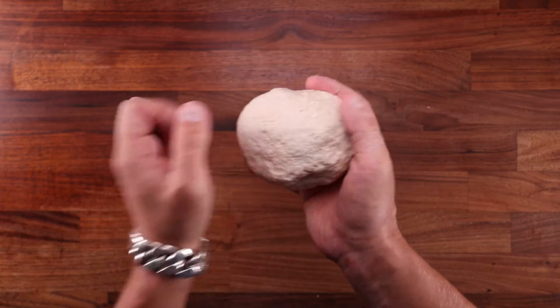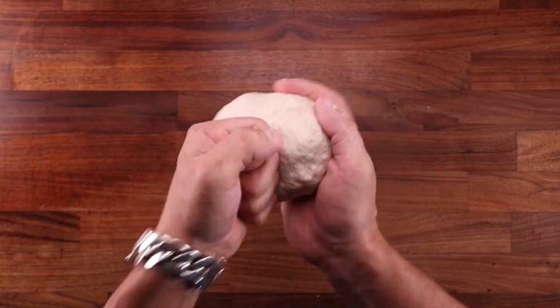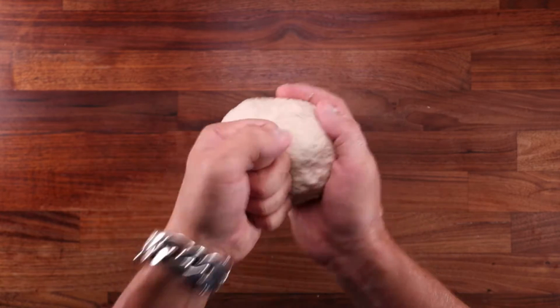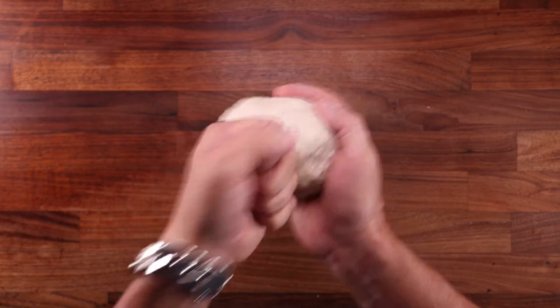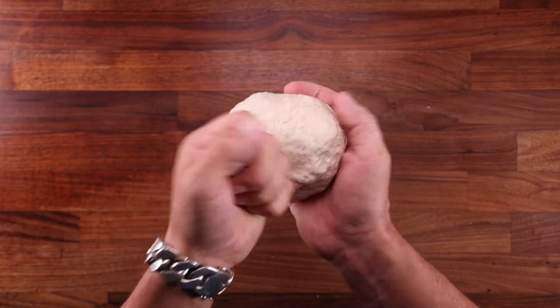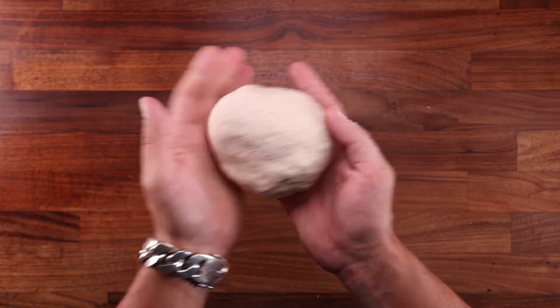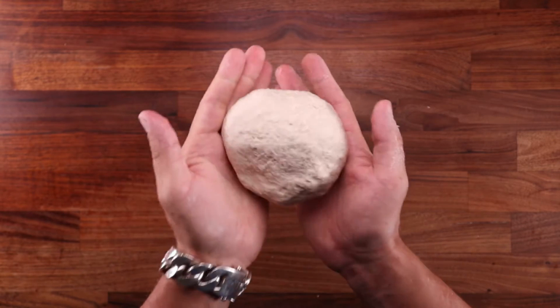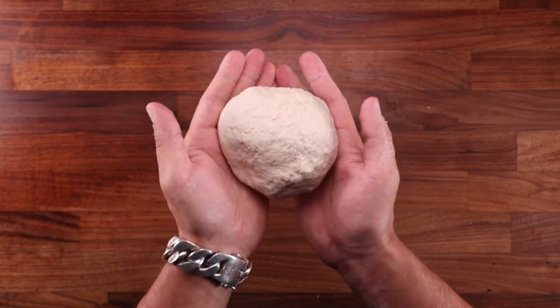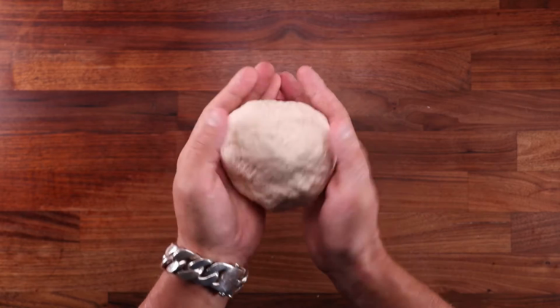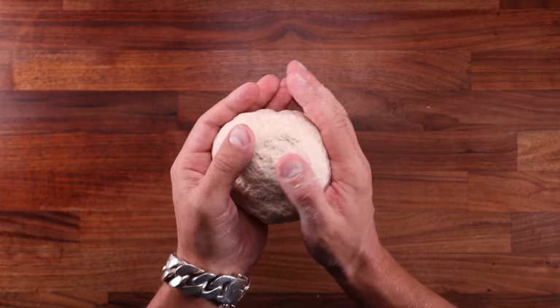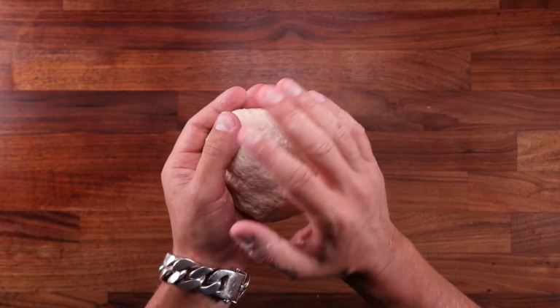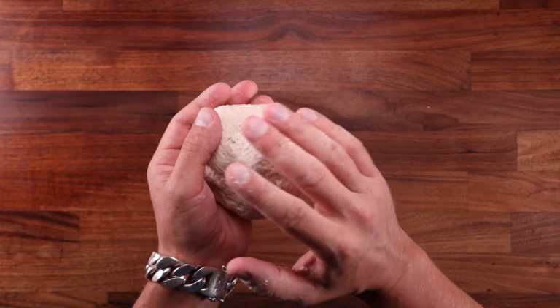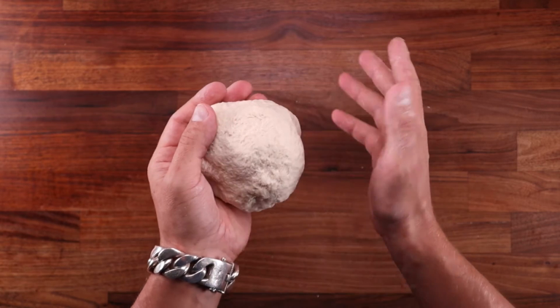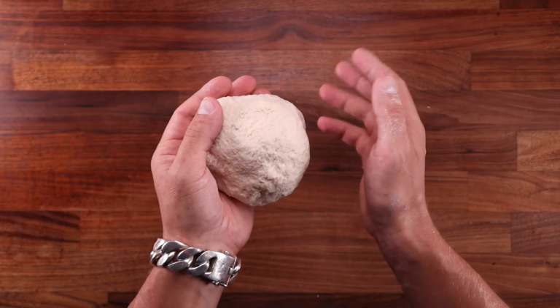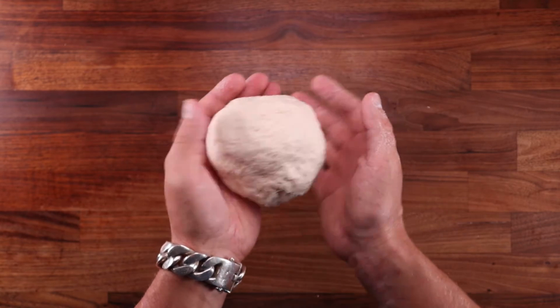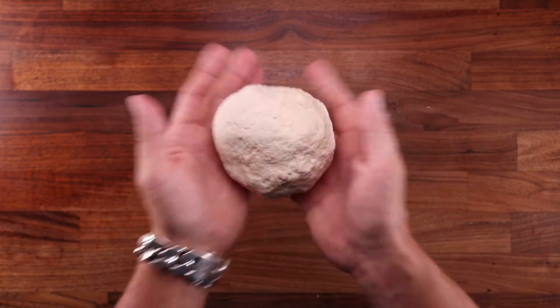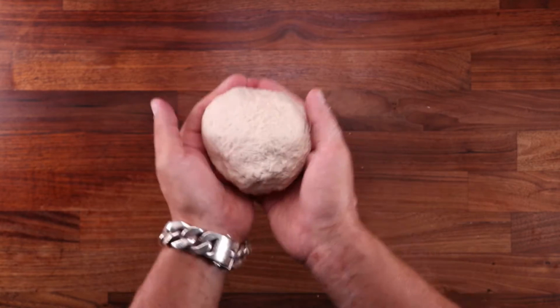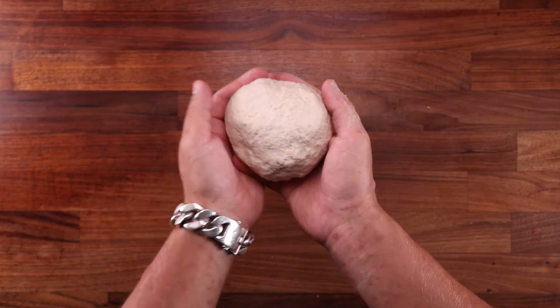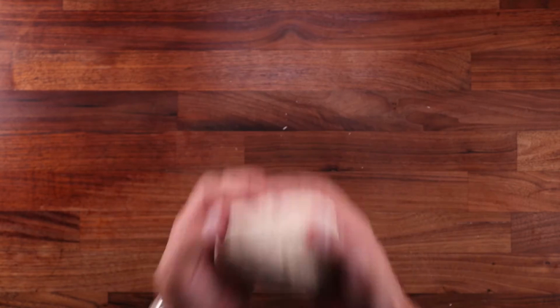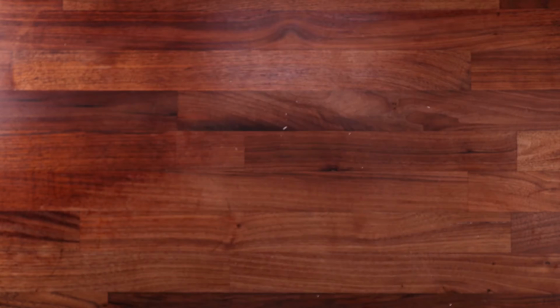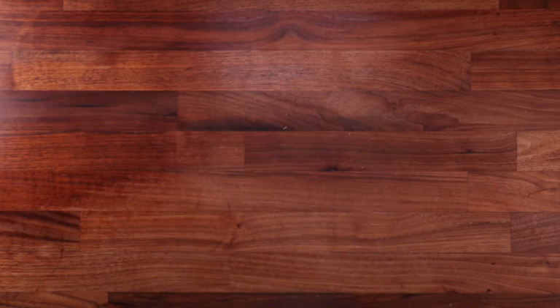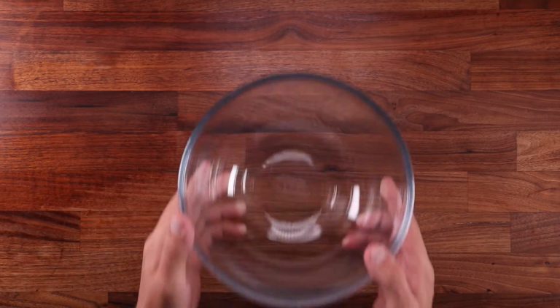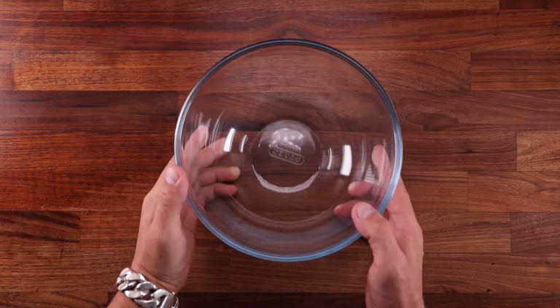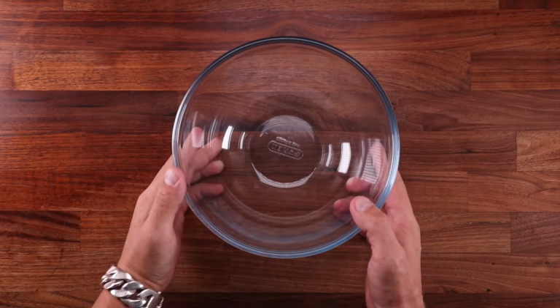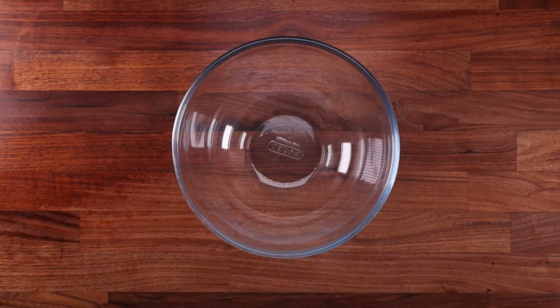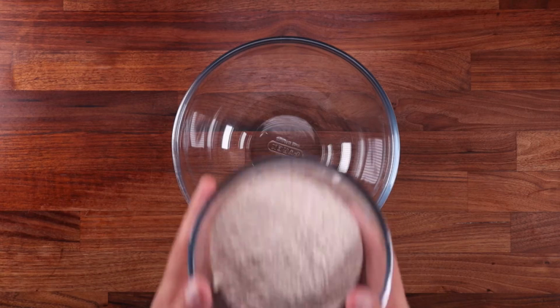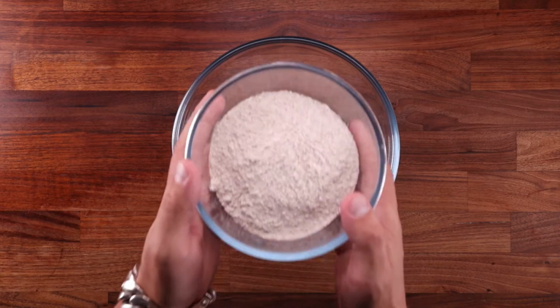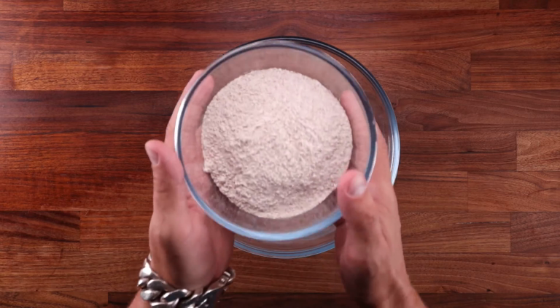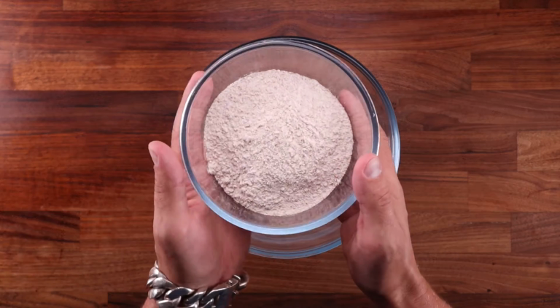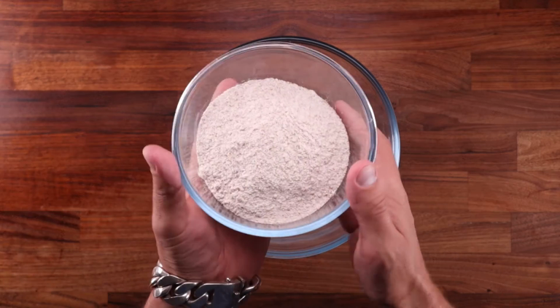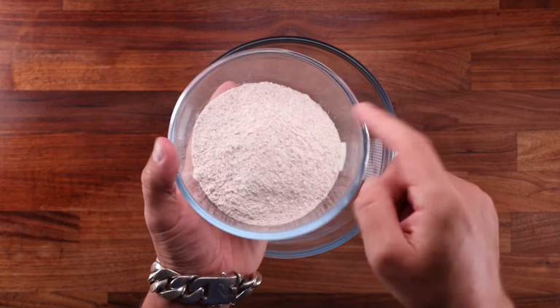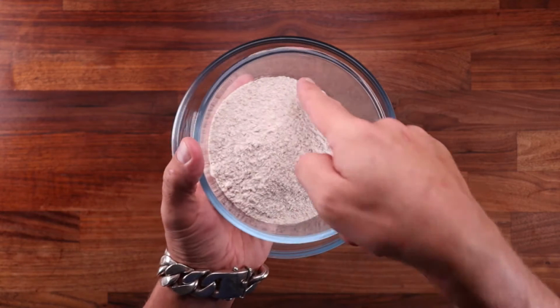Proper fermentation and perhaps the addition of some fat will do that. But with that out of the way, let's move on to some examples where you might actually want to sift your flour for bread making.